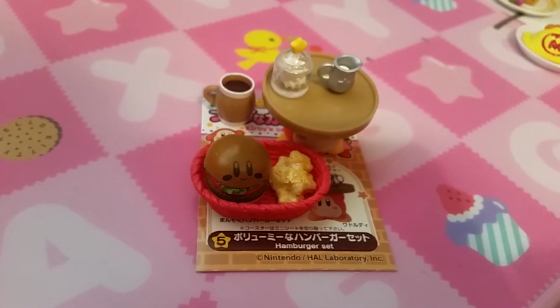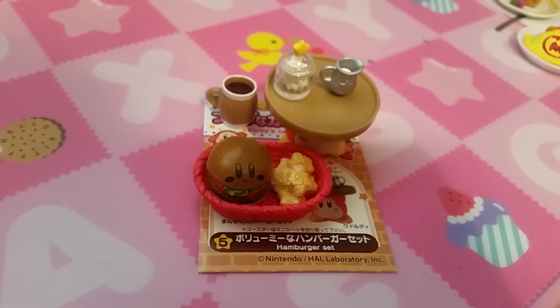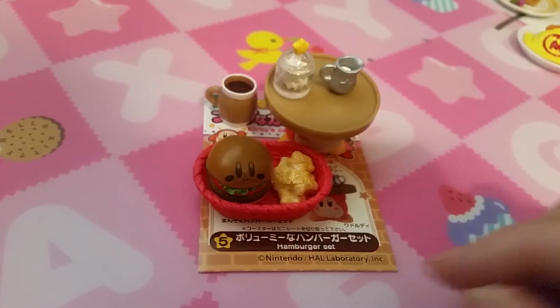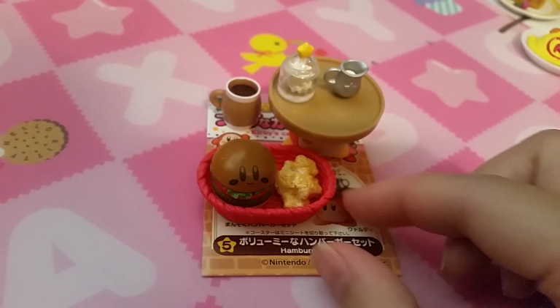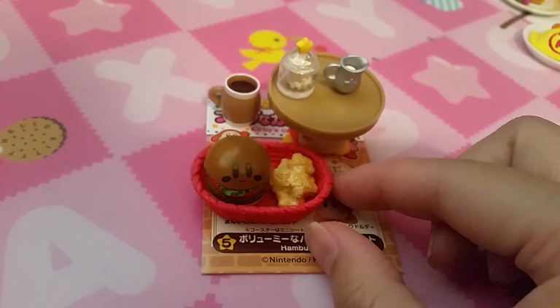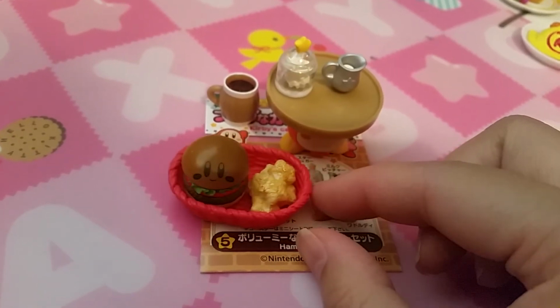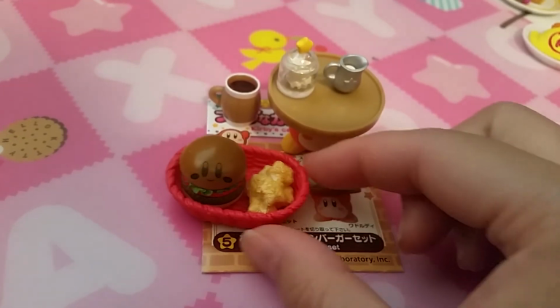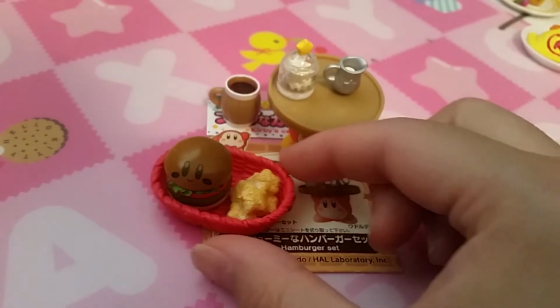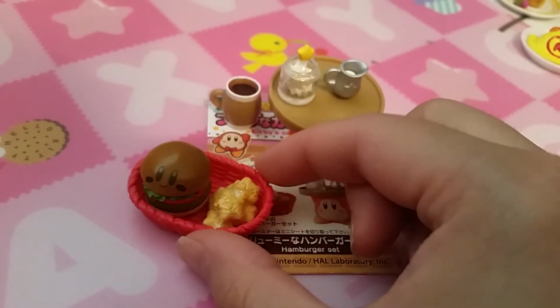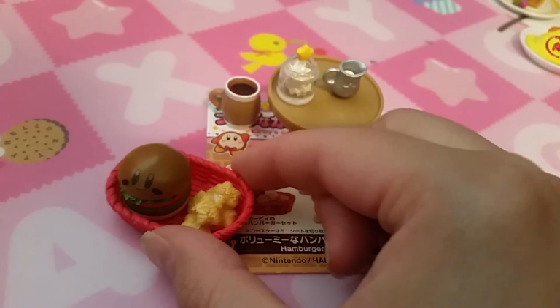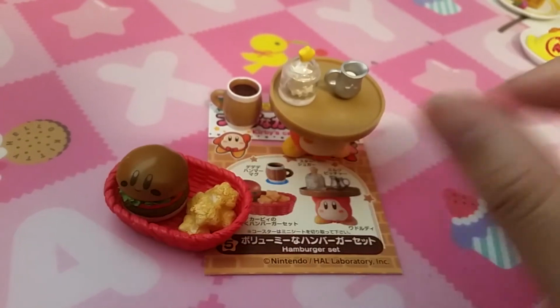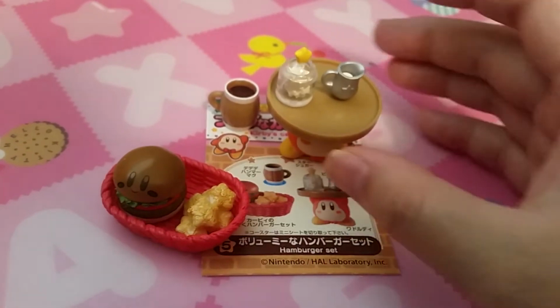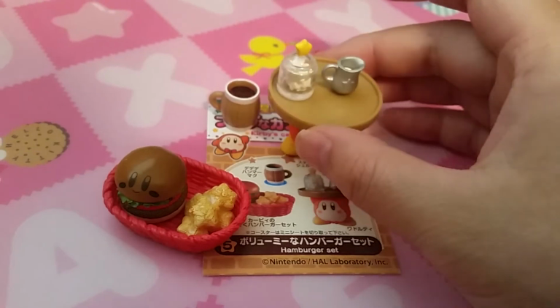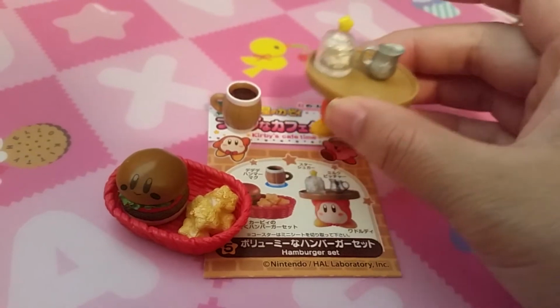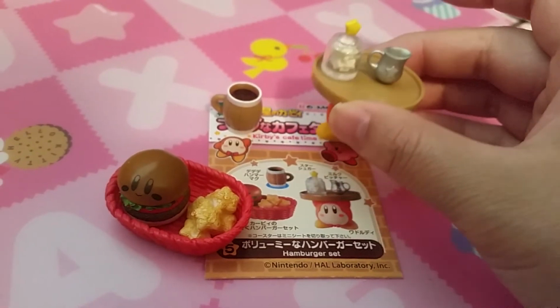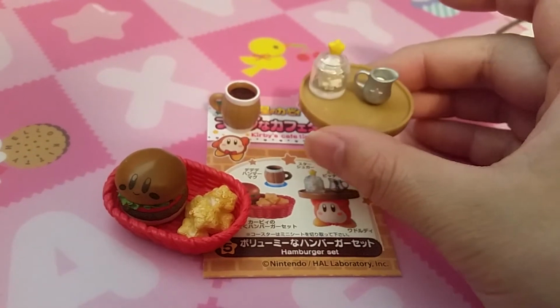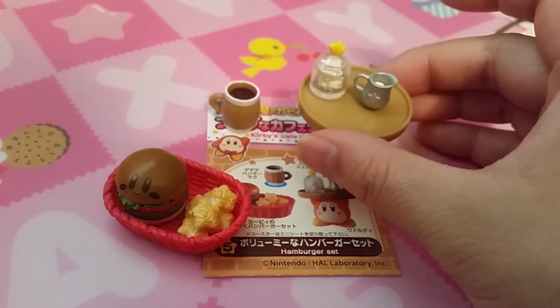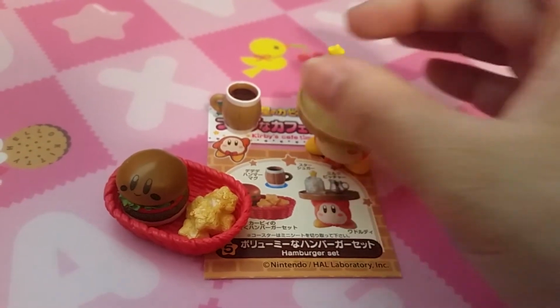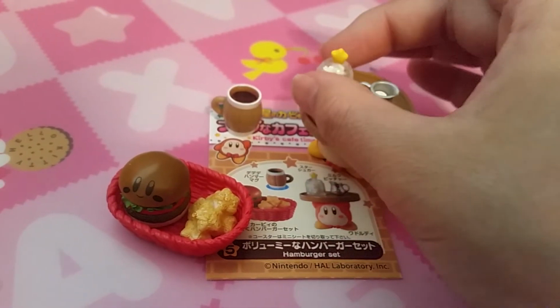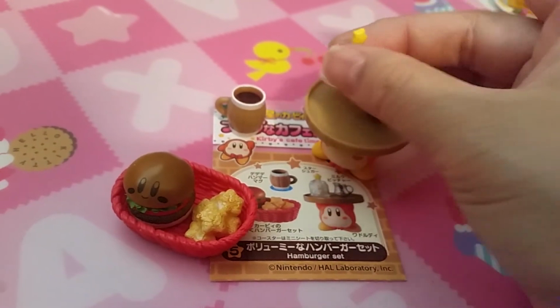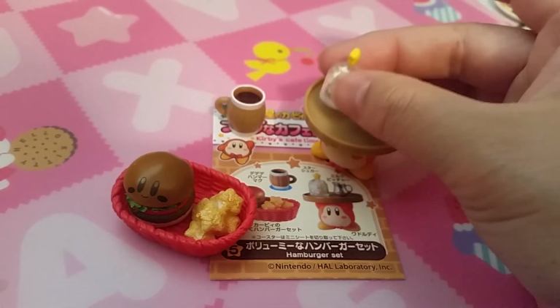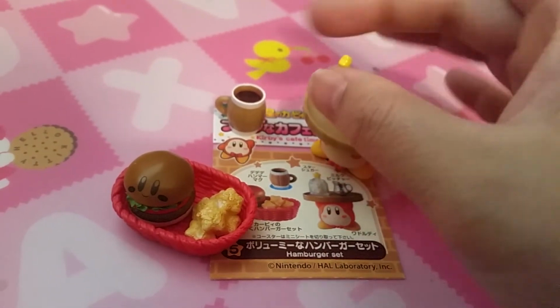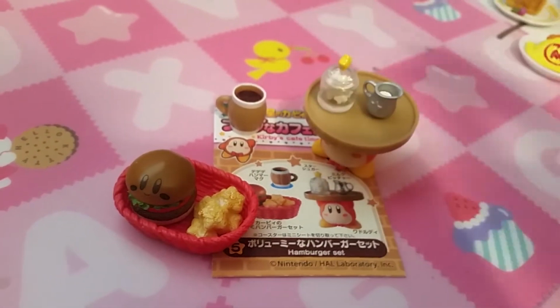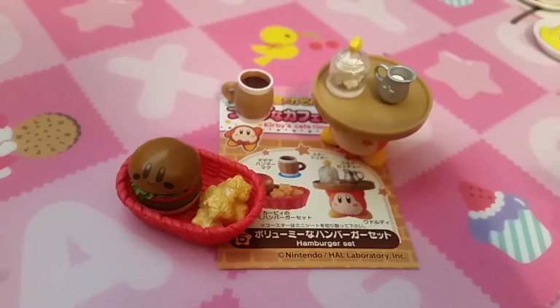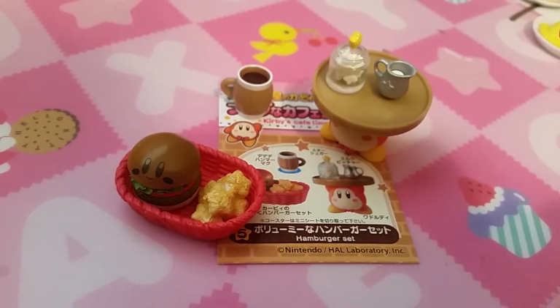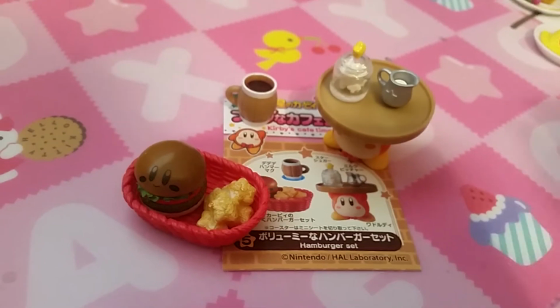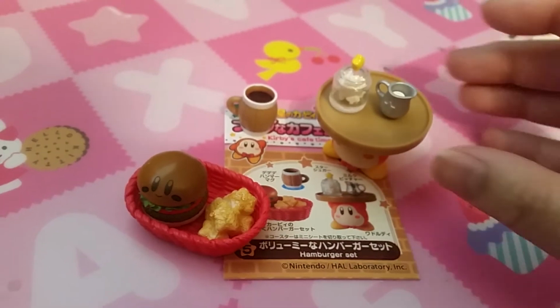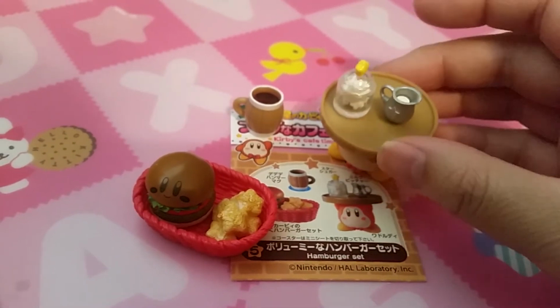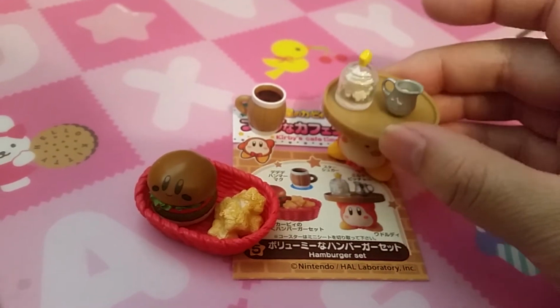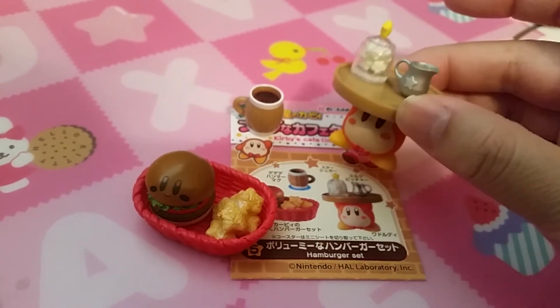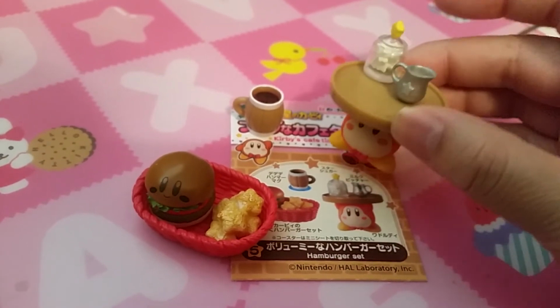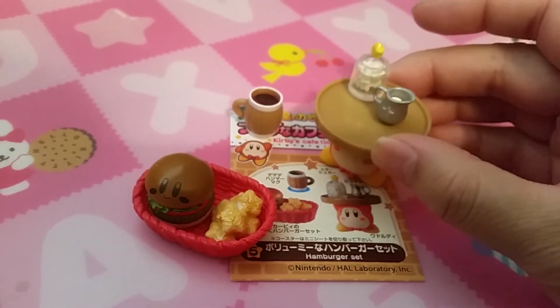Set five is Hamburger Set. So there's a Kirby hamburger with some french fries, a little table with cream and sugar cubes and coffee.